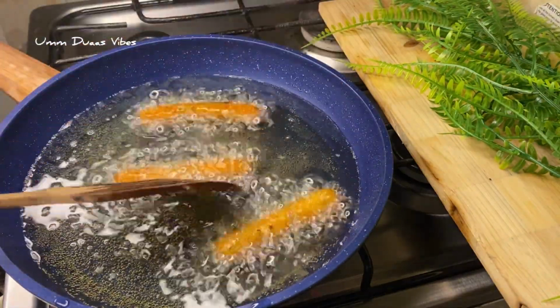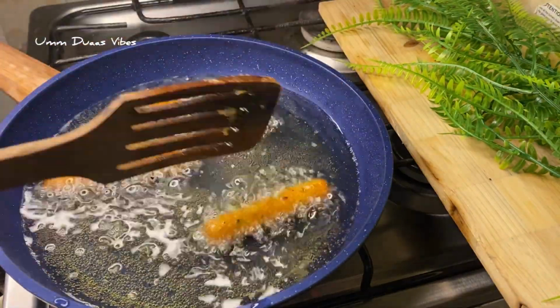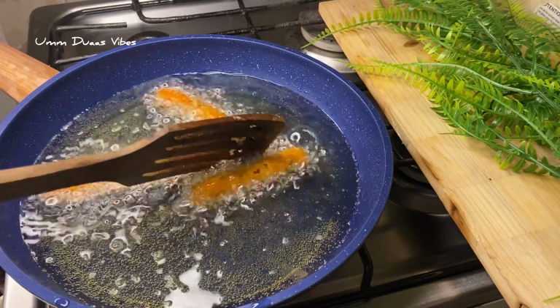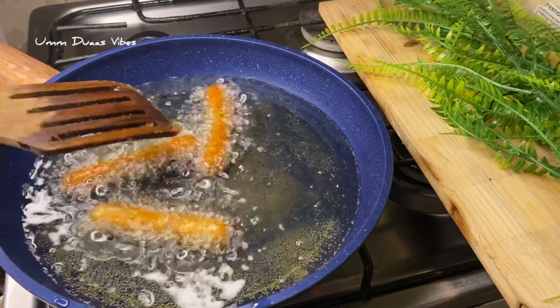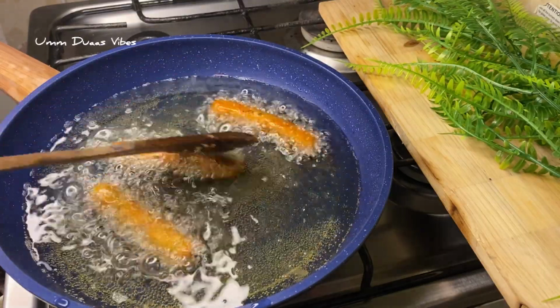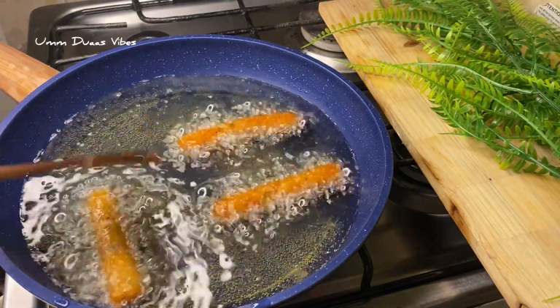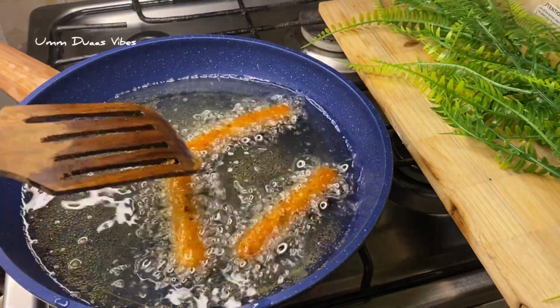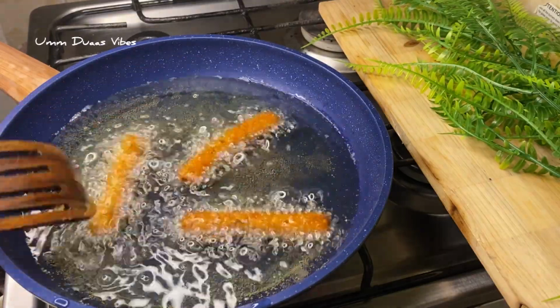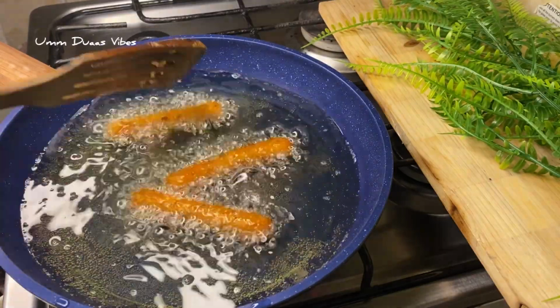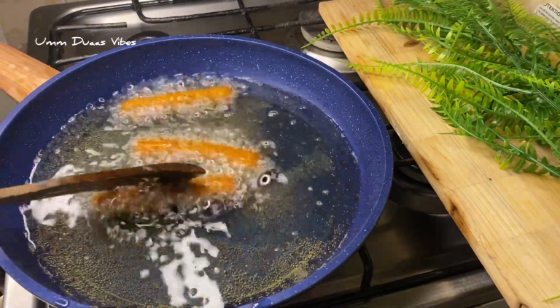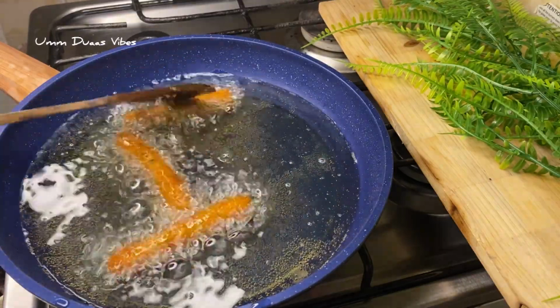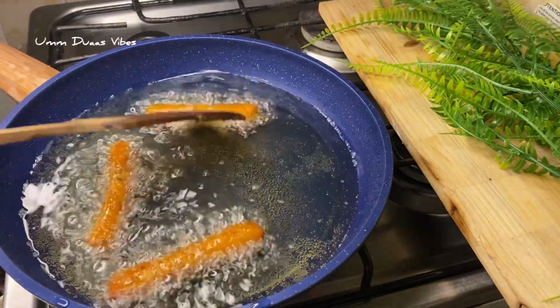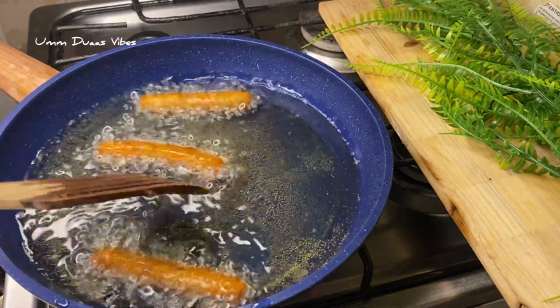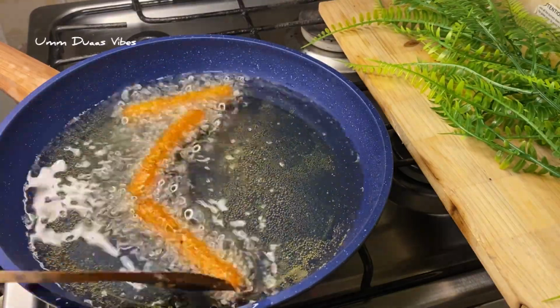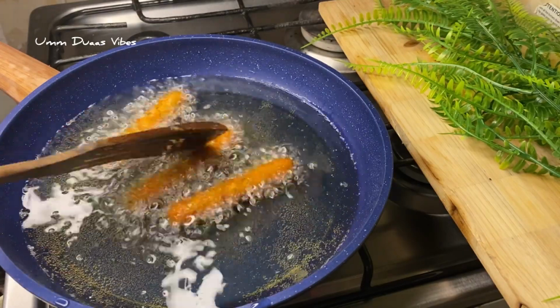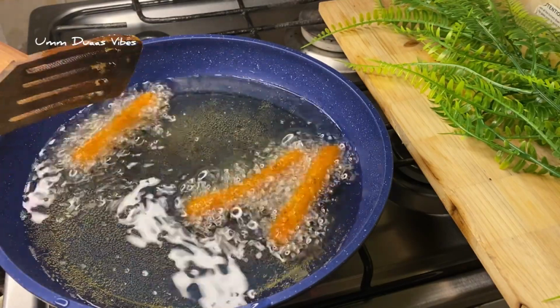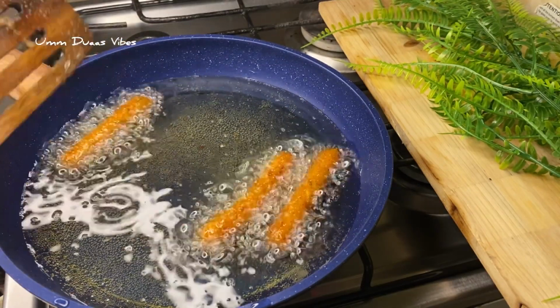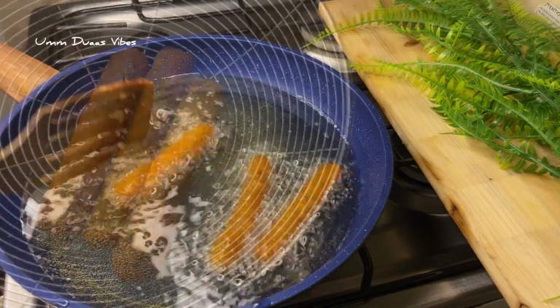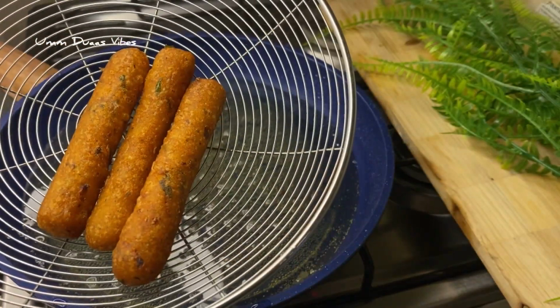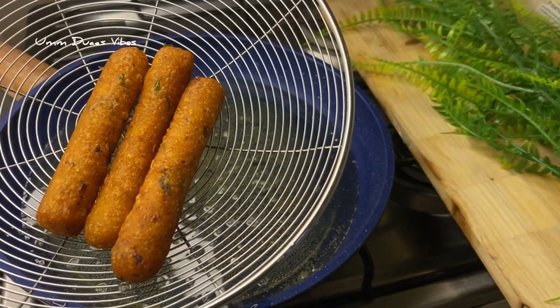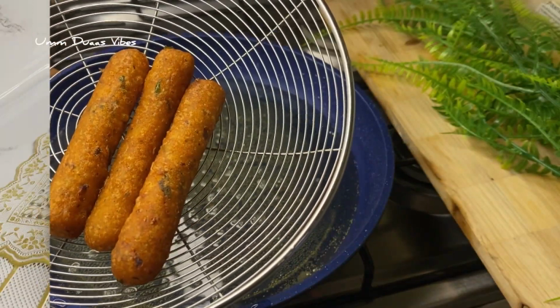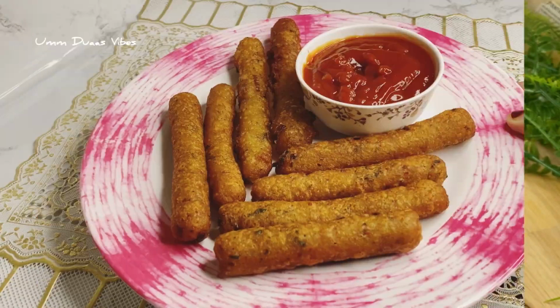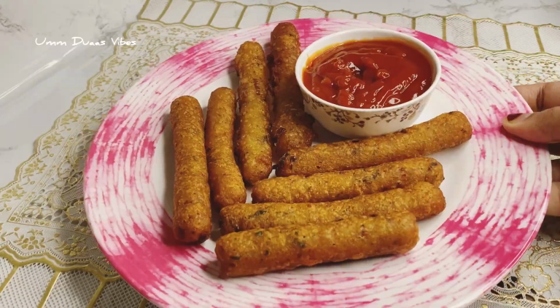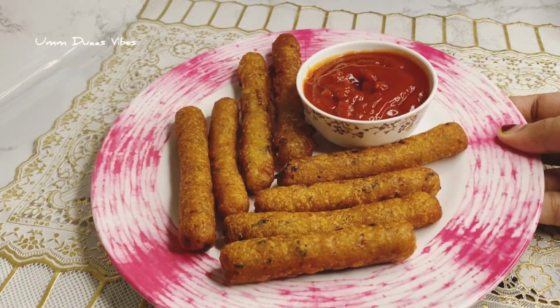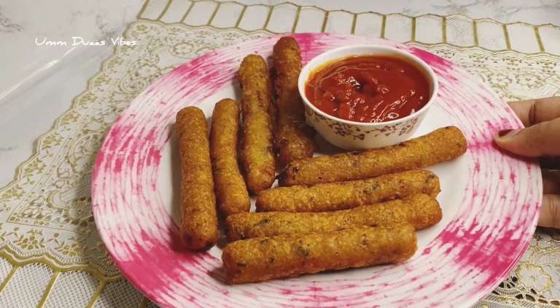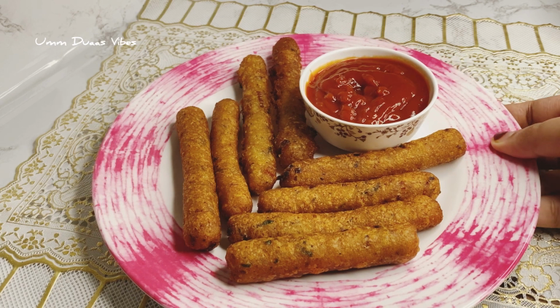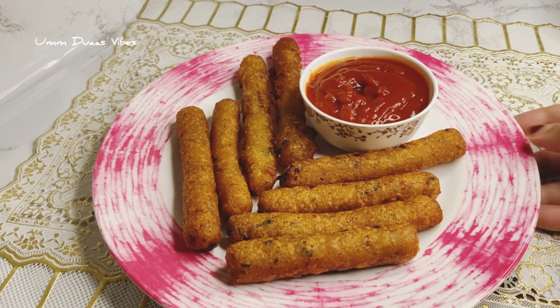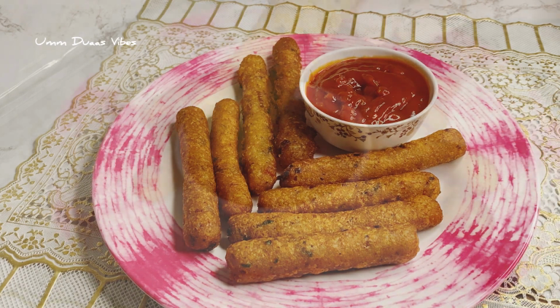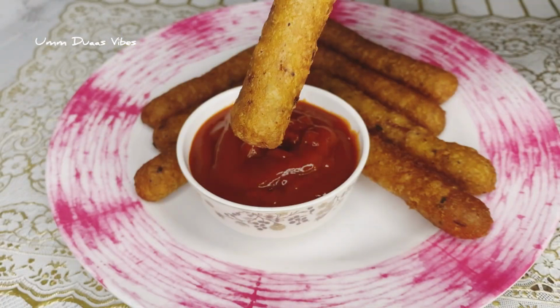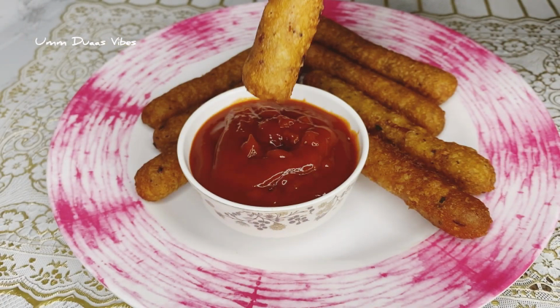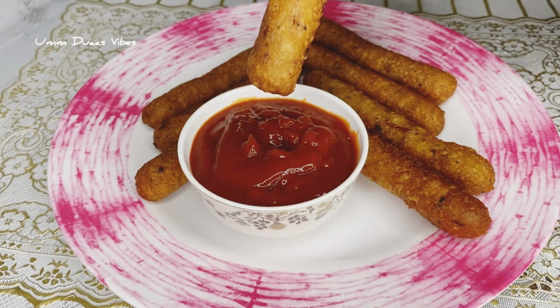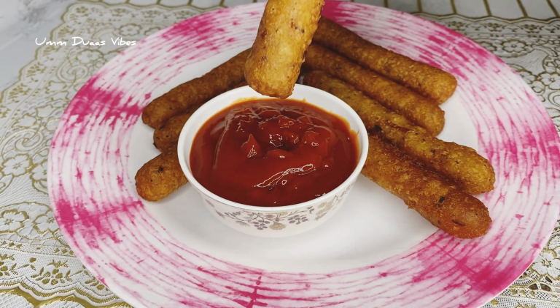It is a good day for the next day. I will fry it in the morning. This is the snack, ready and easy to eat.